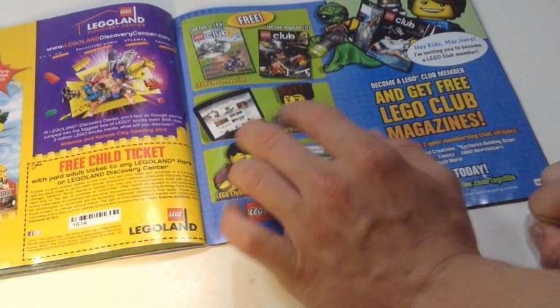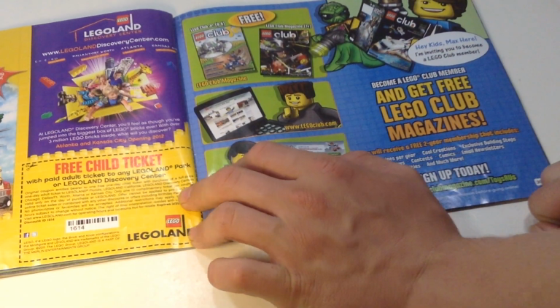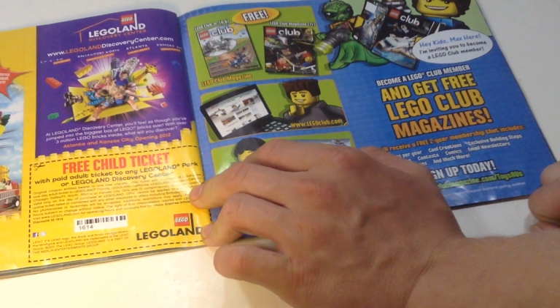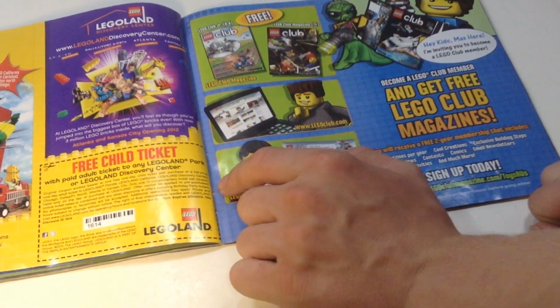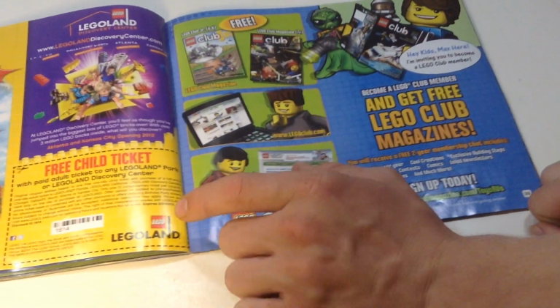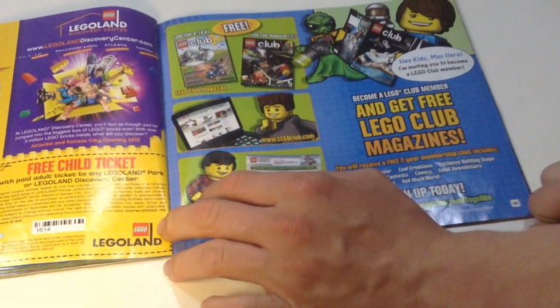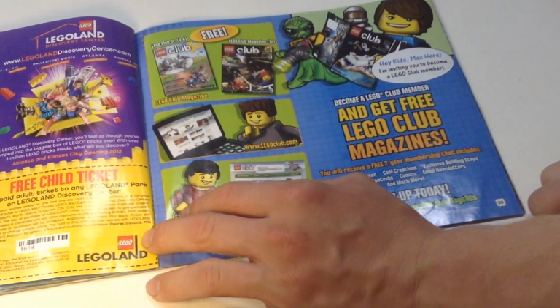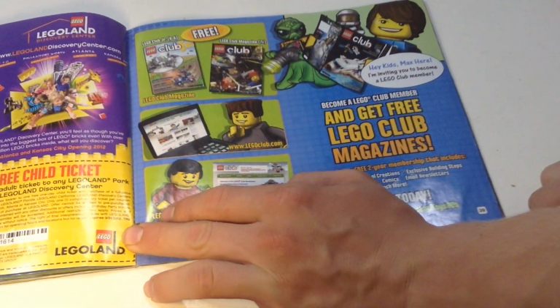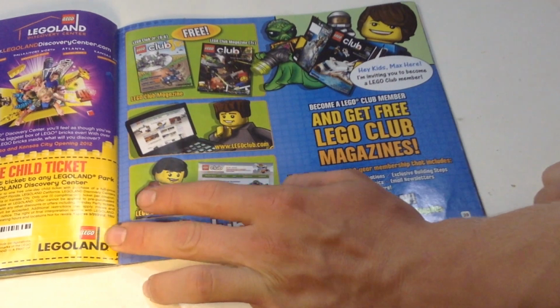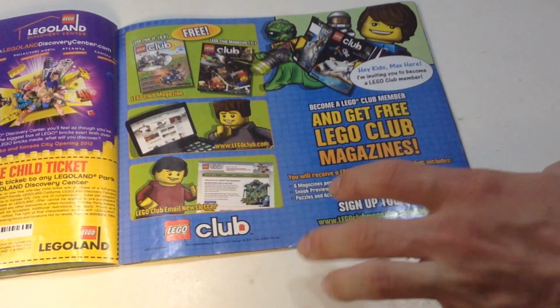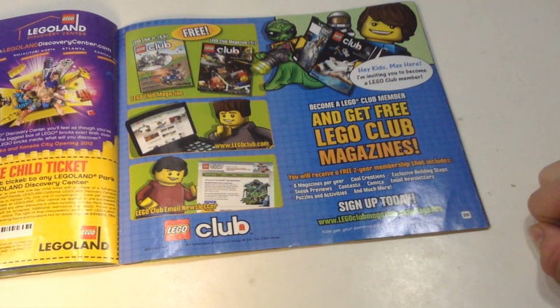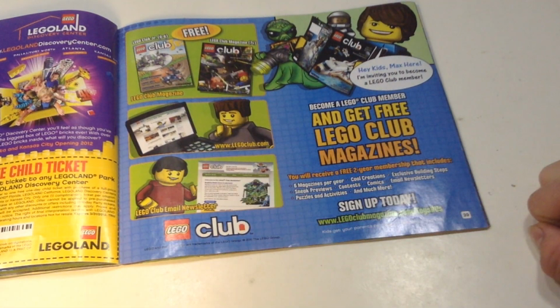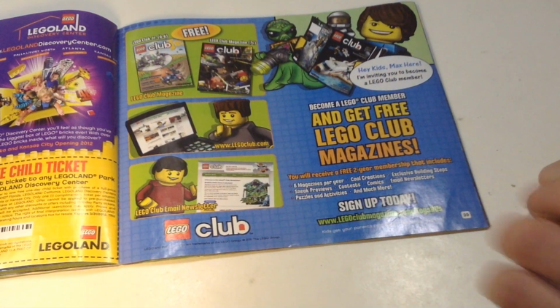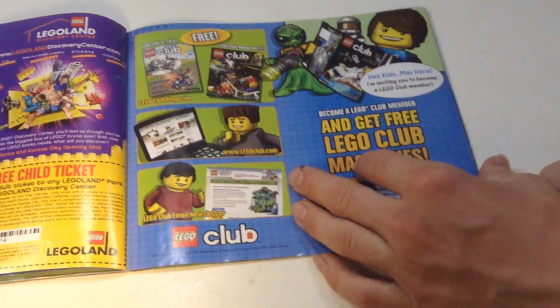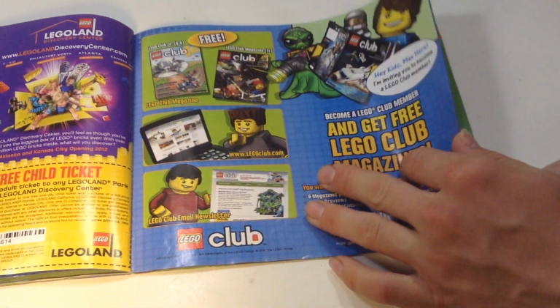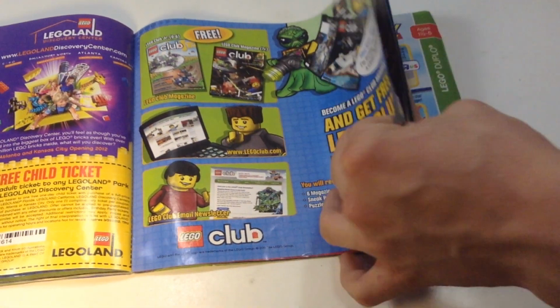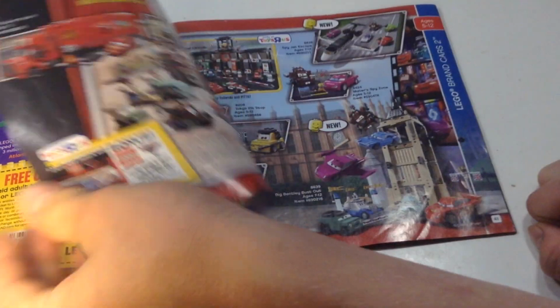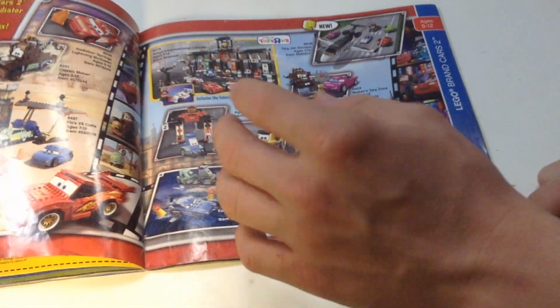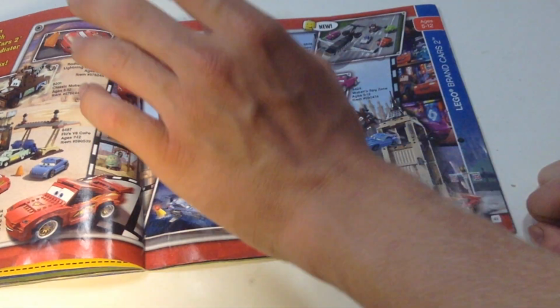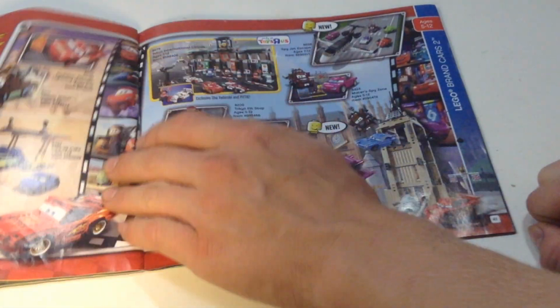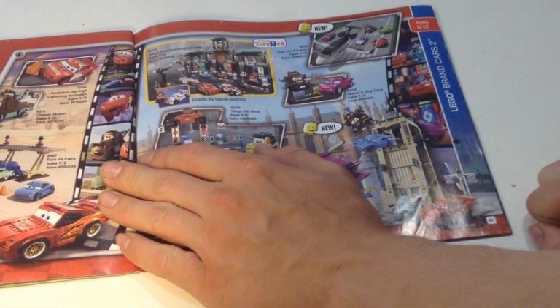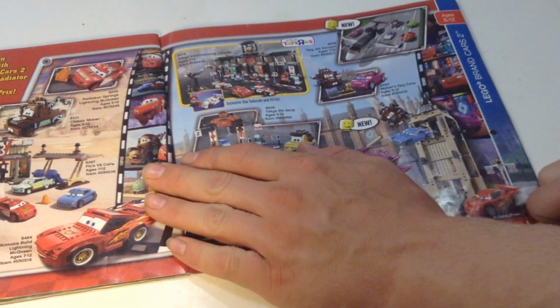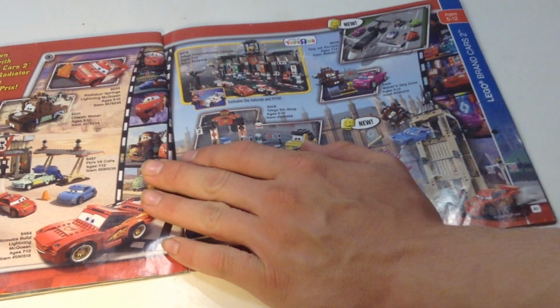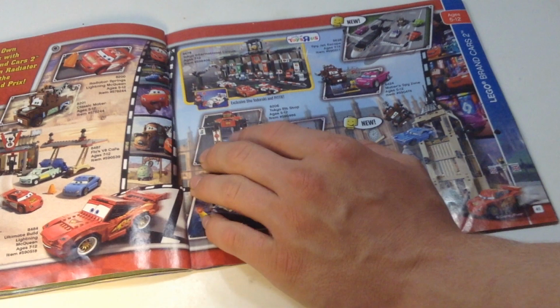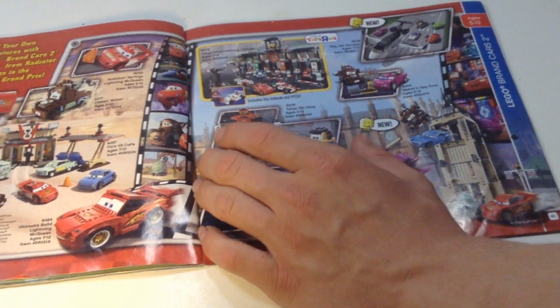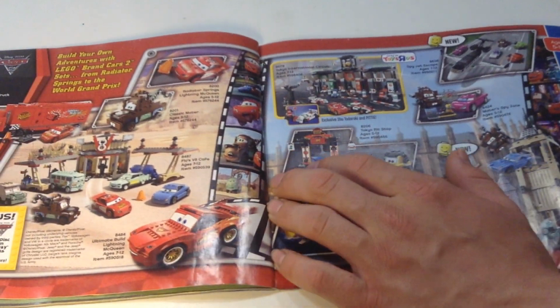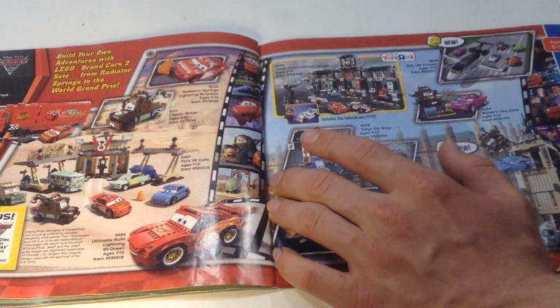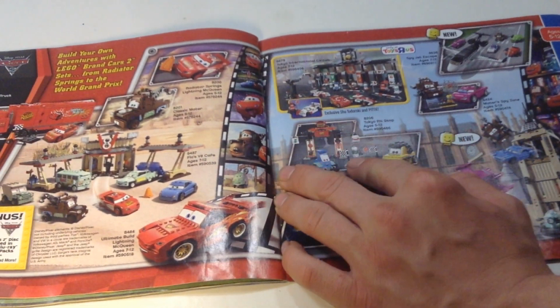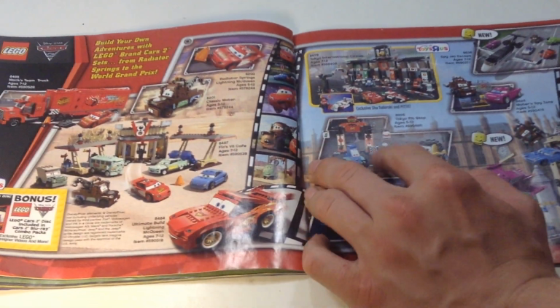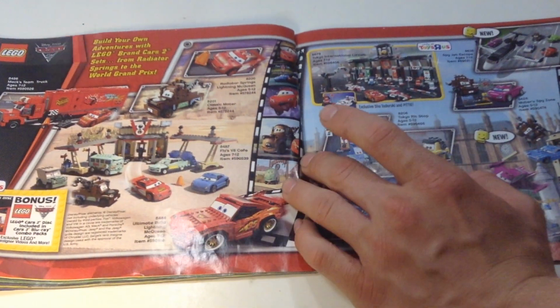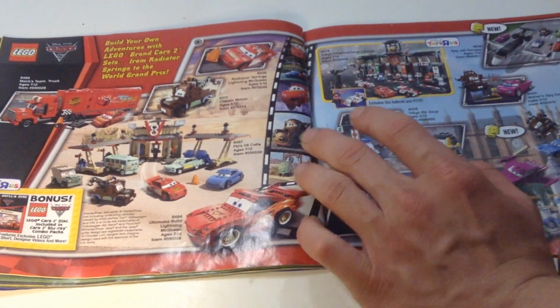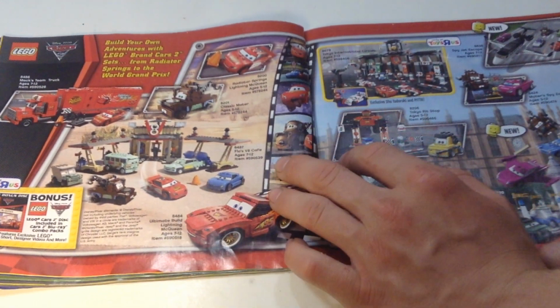There's a free child ticket here, and free LEGO Club magazines — I think that's over now, or they replaced it with LEGO Life. I think they still have it online though.